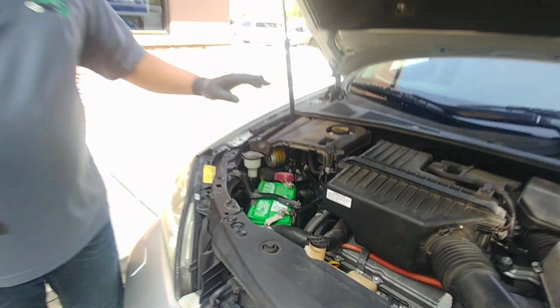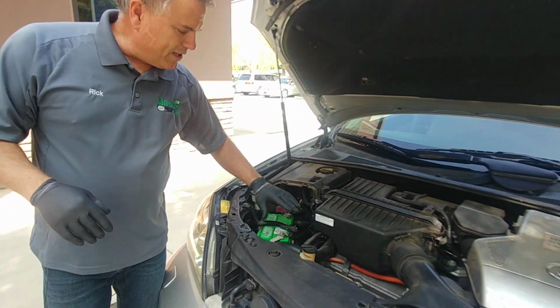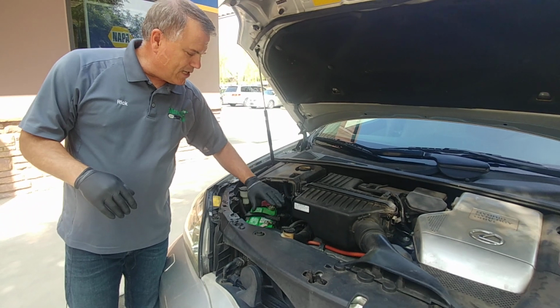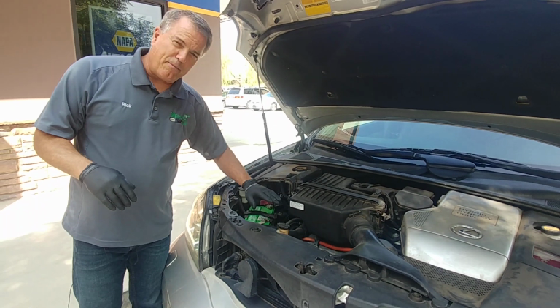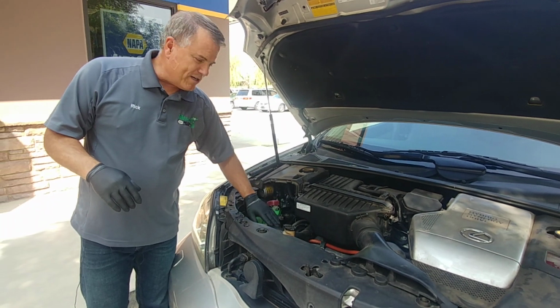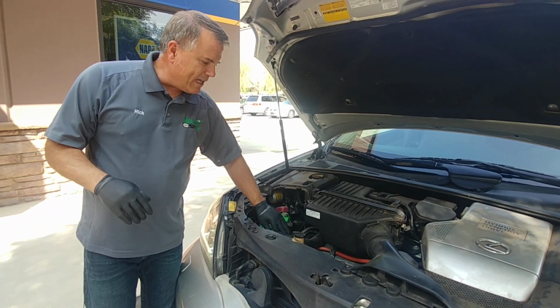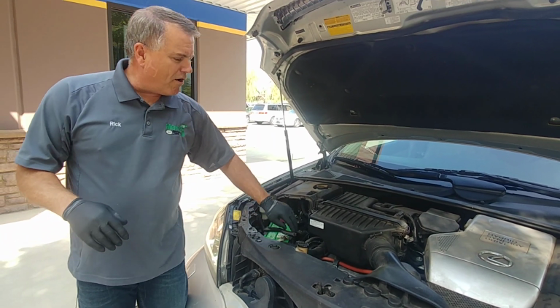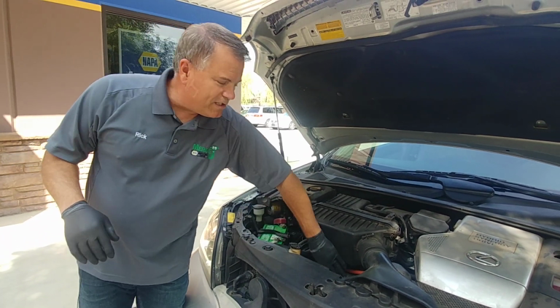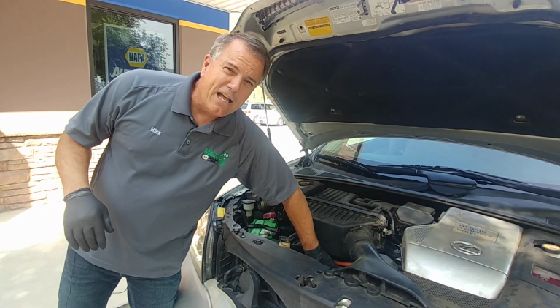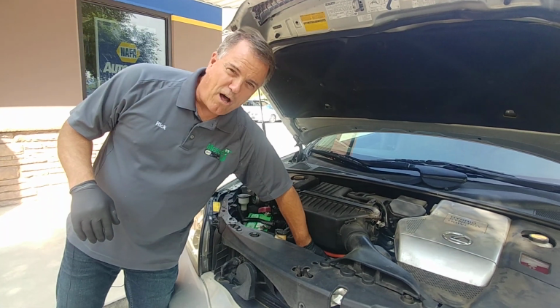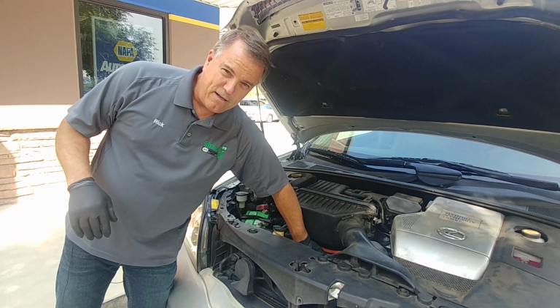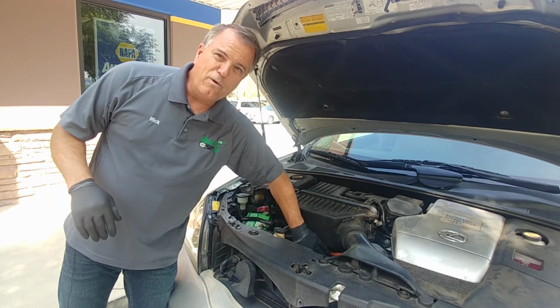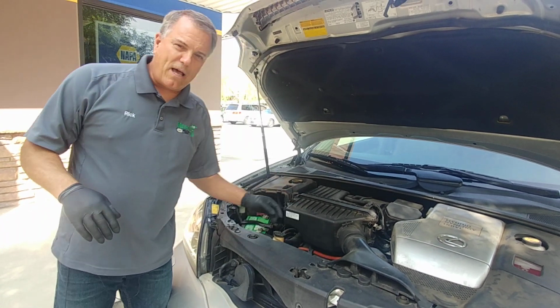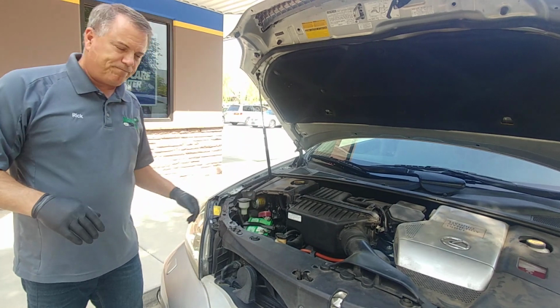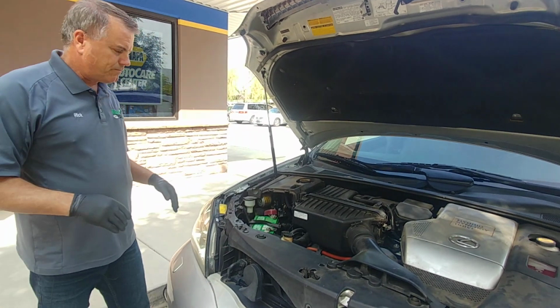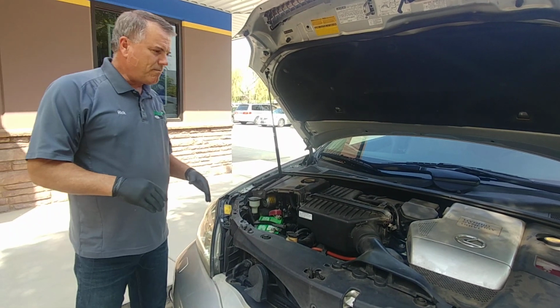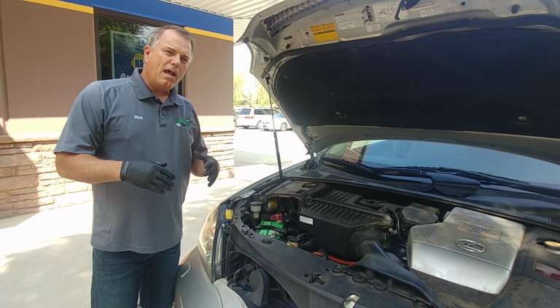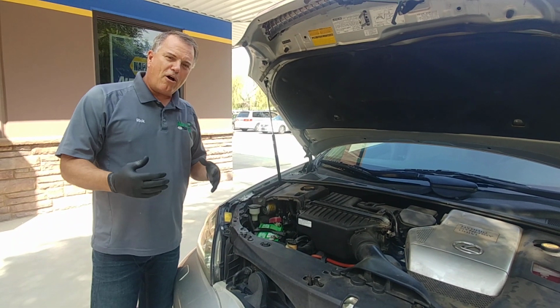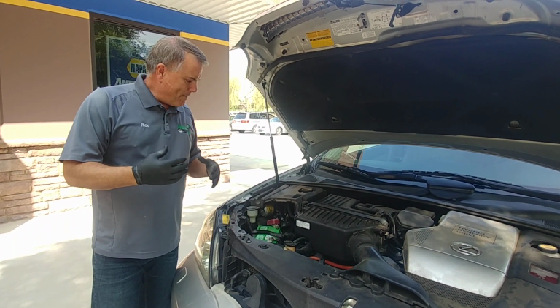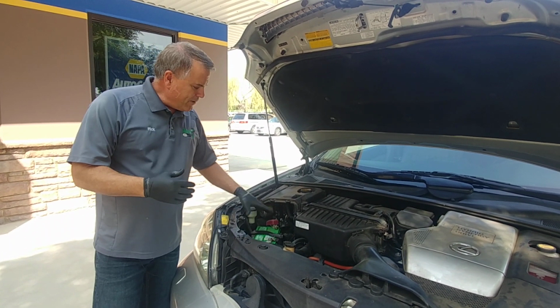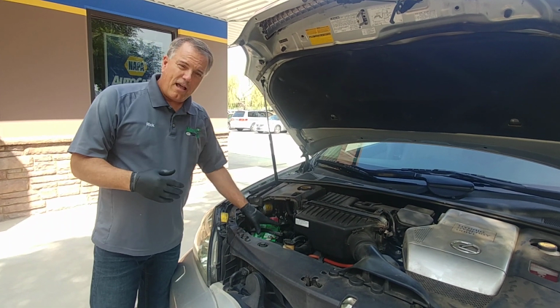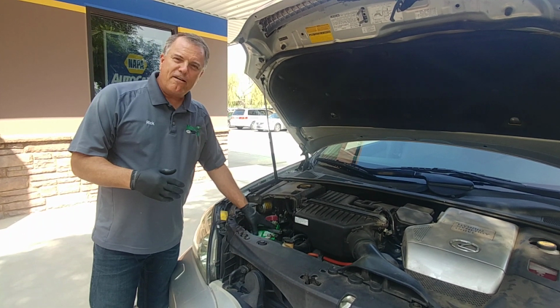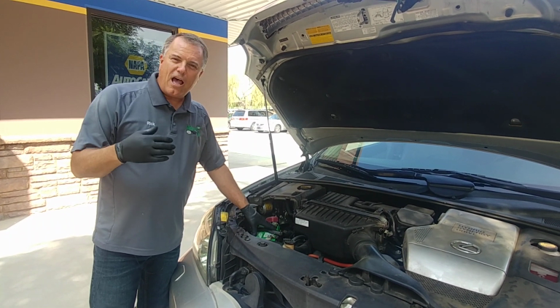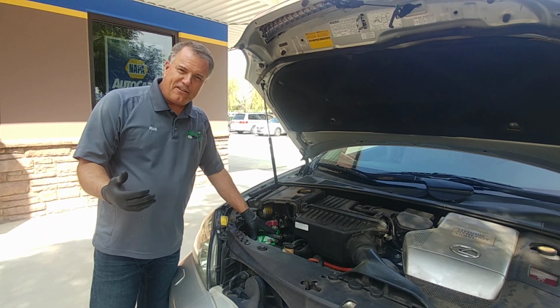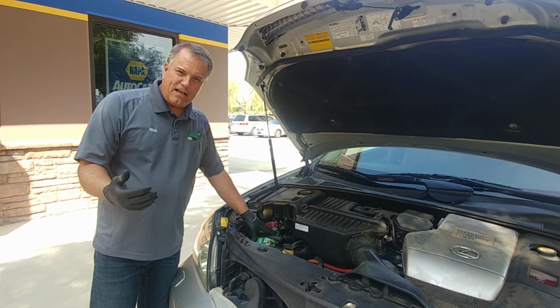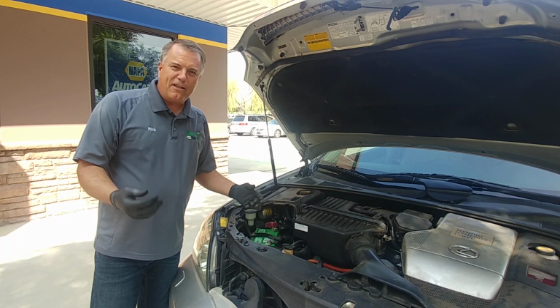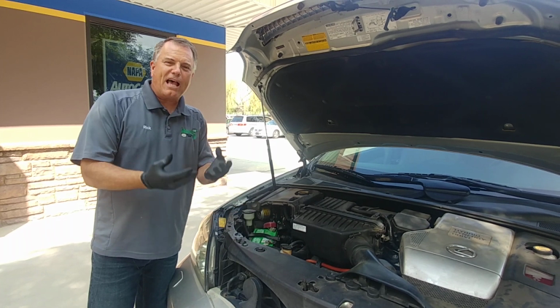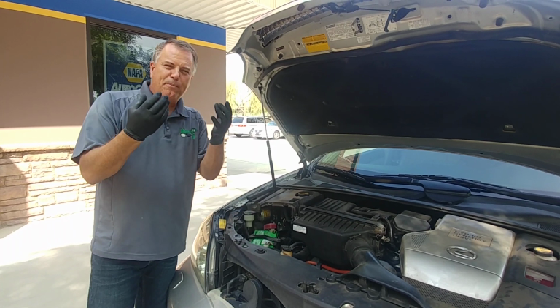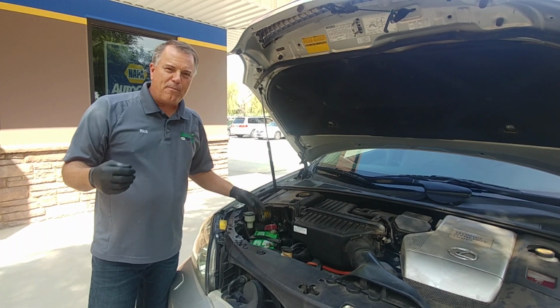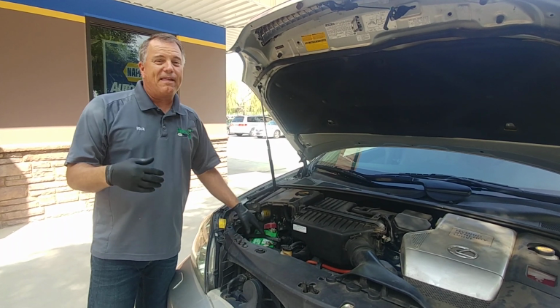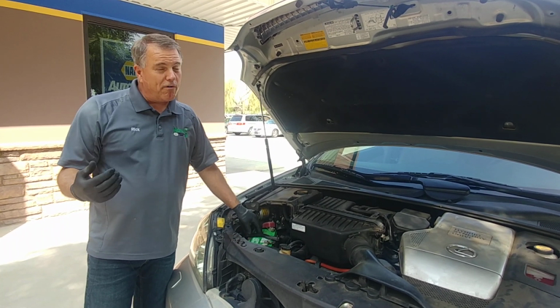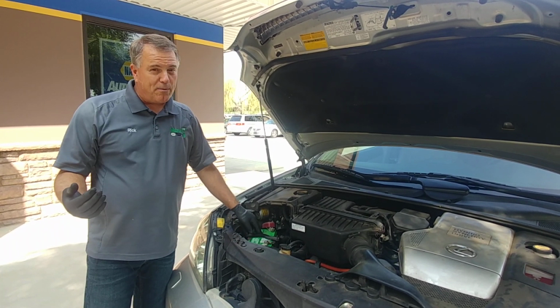The second thing you need to understand about a car is the negative also hooks to the engine block, which is metal. Now, batteries have acid in them, and those acid vapors come up, and they are flammable.